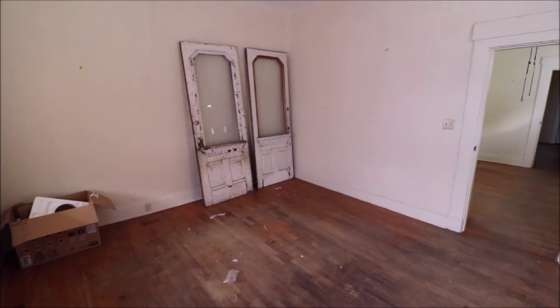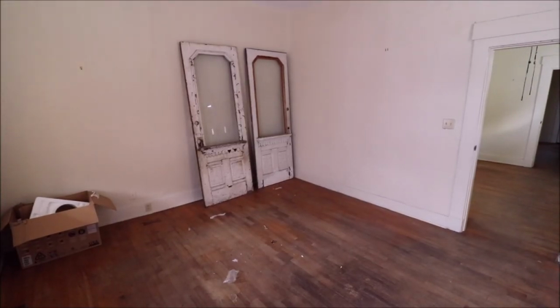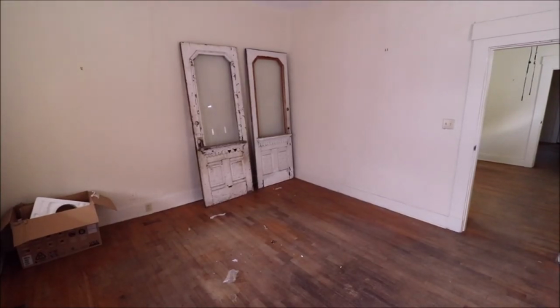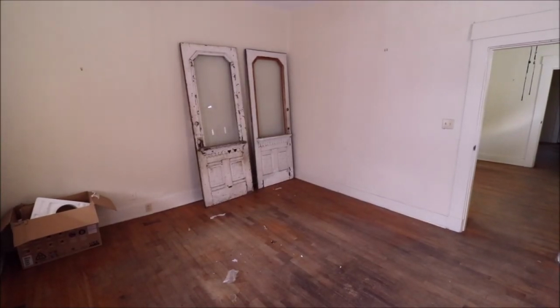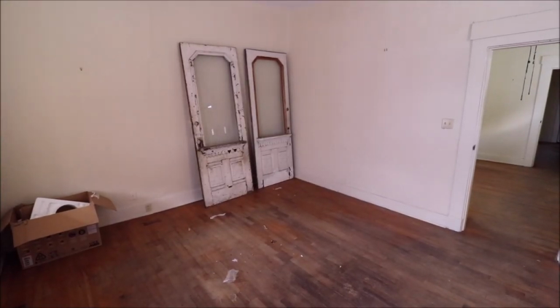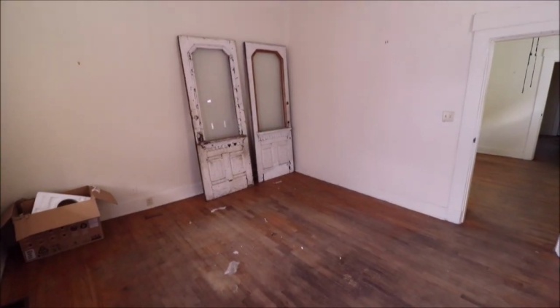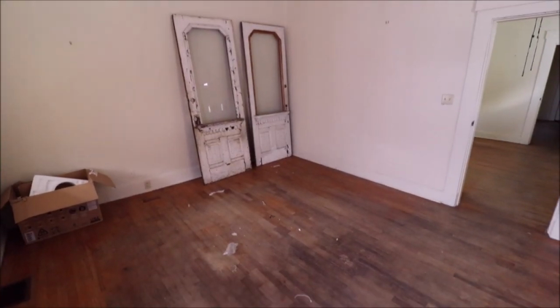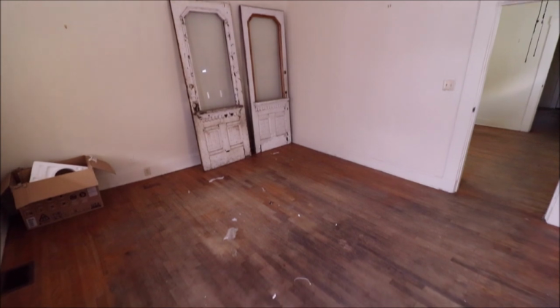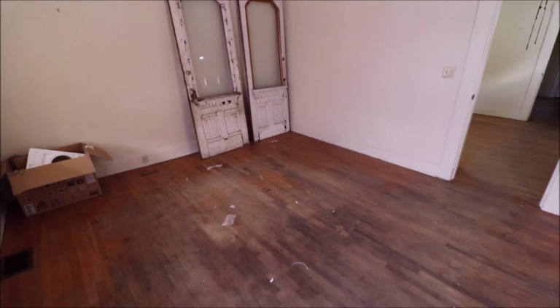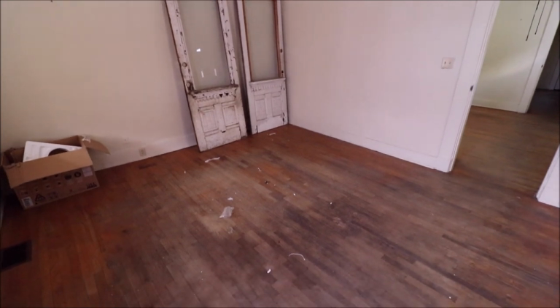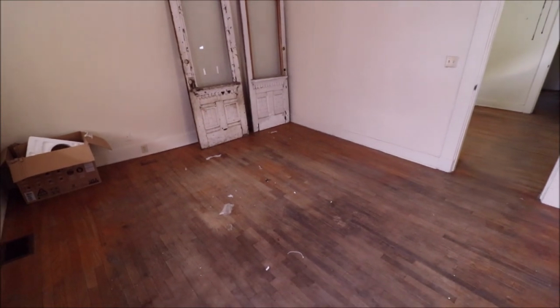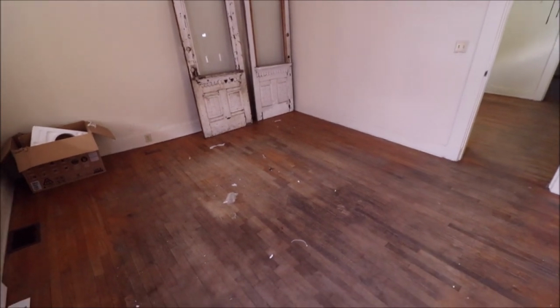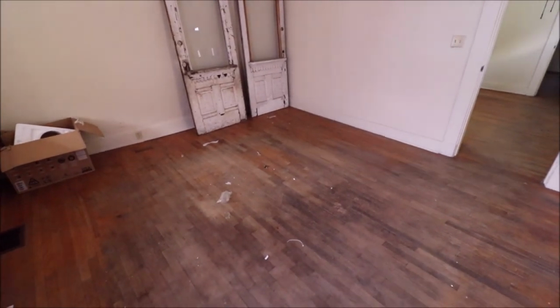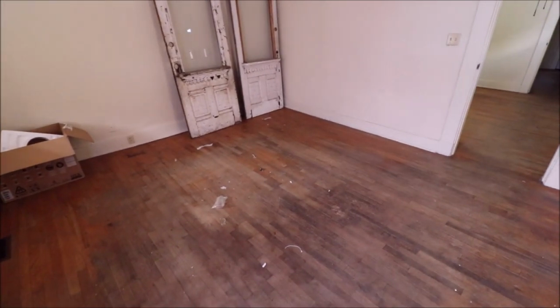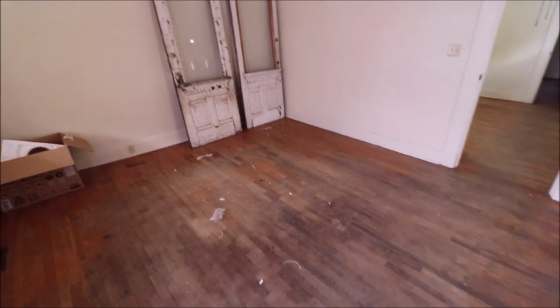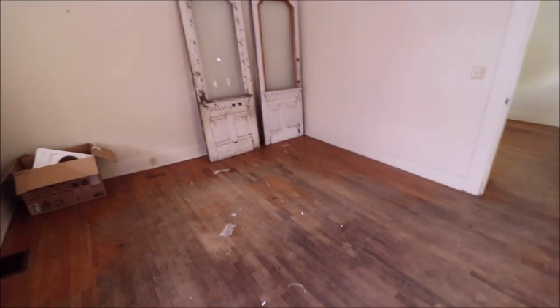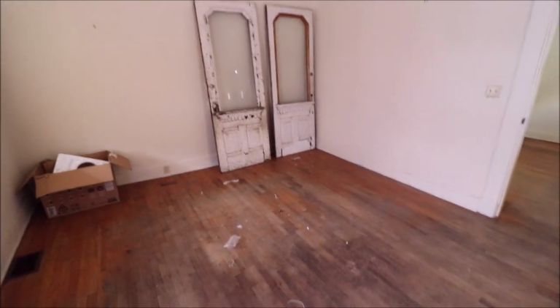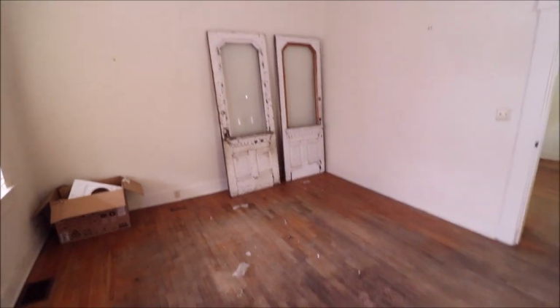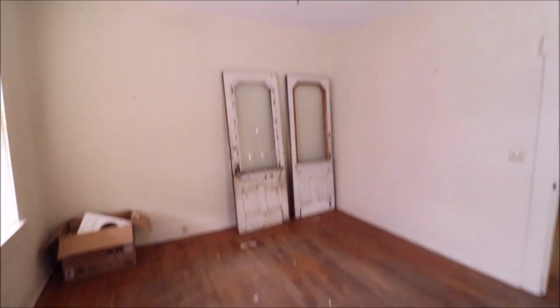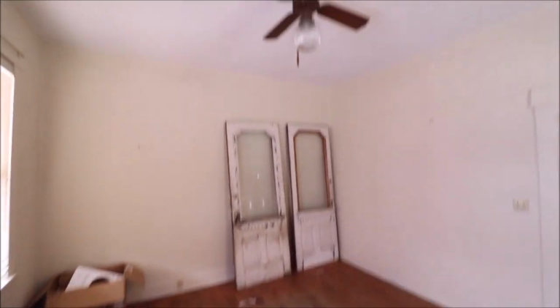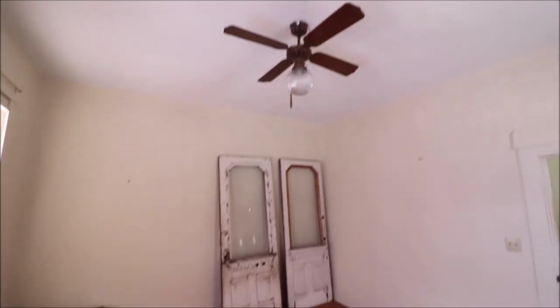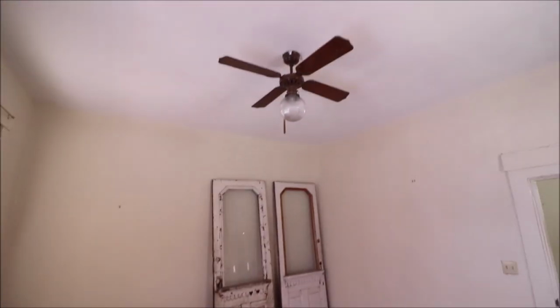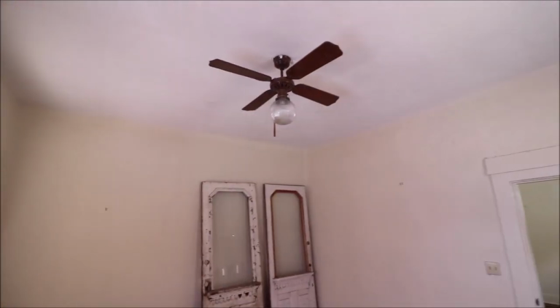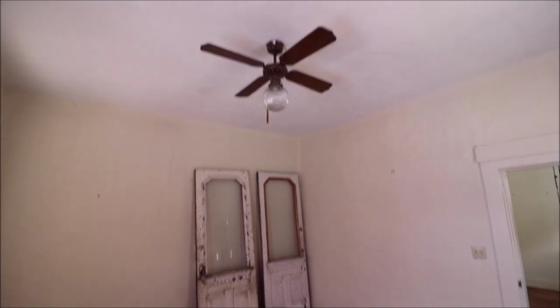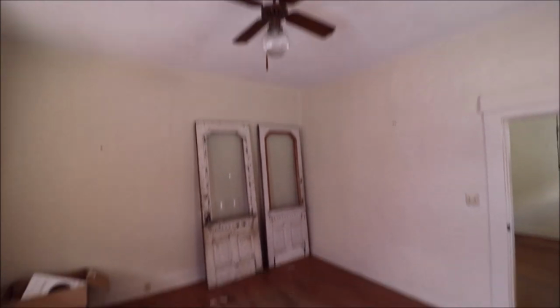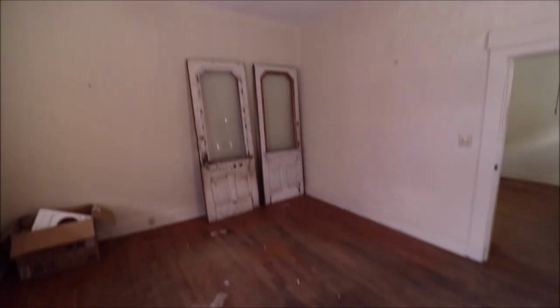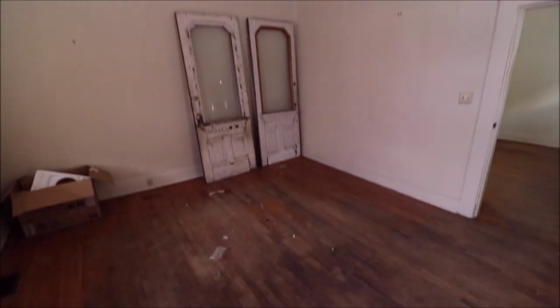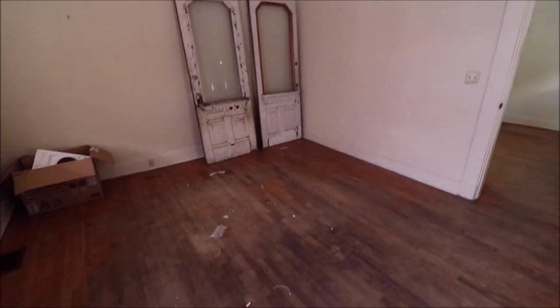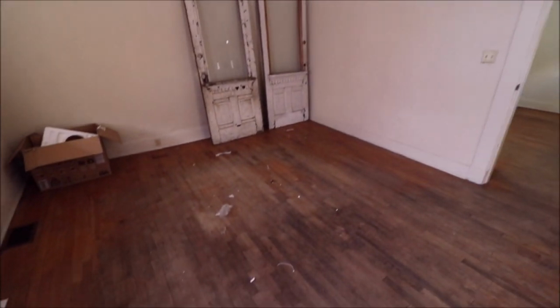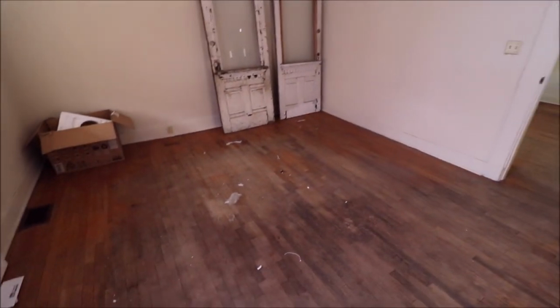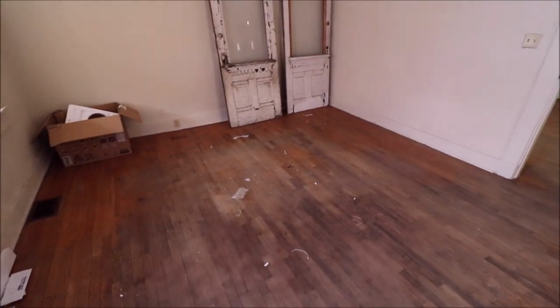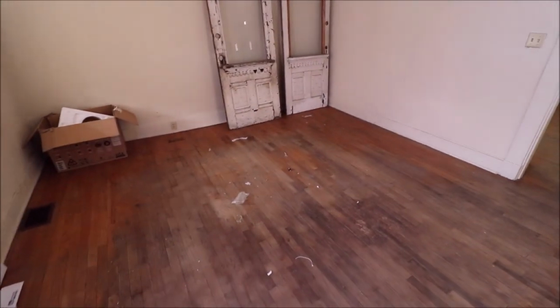Welcome to 1623 East 5th Street. As you enter the home, this is the living area. Notice the 12-foot ceilings and the original hardwood floors.